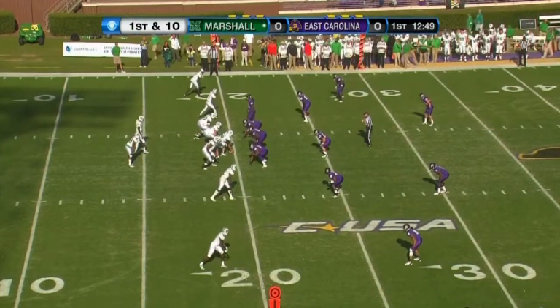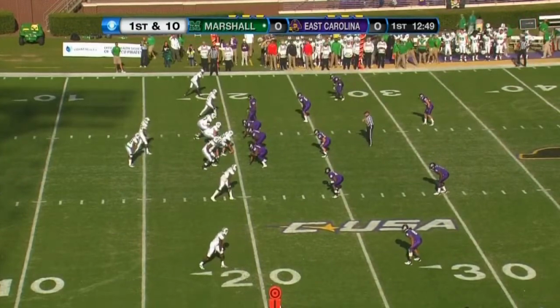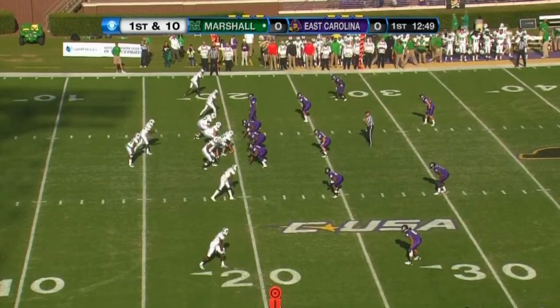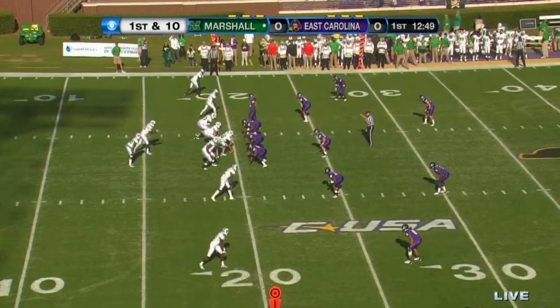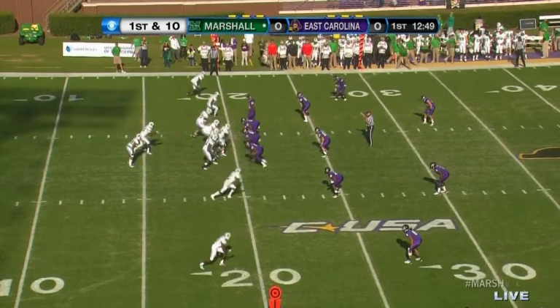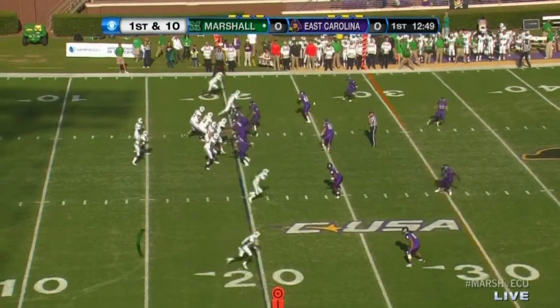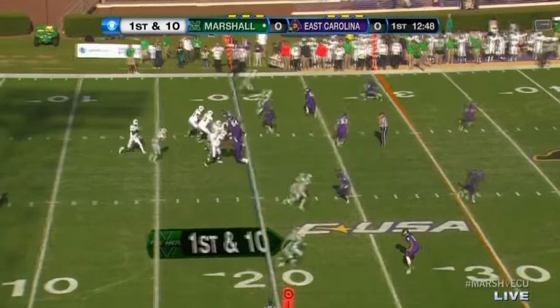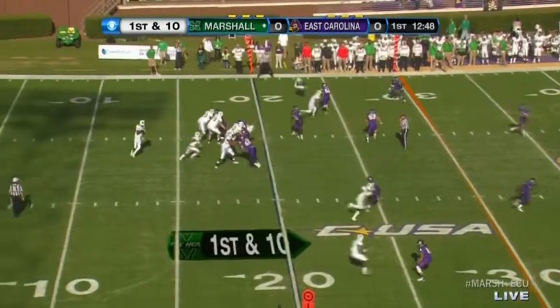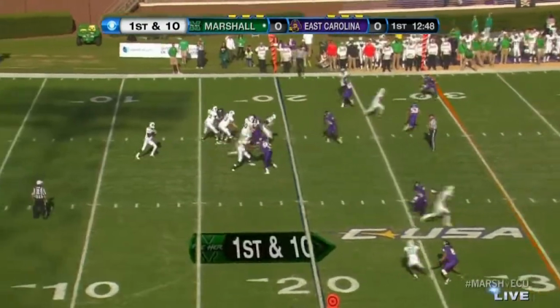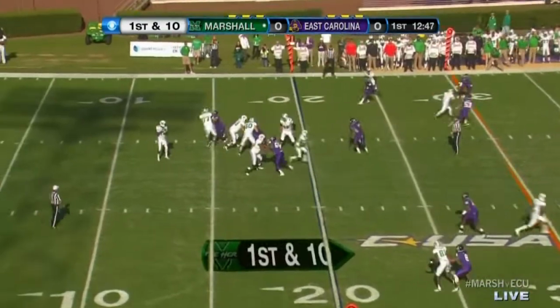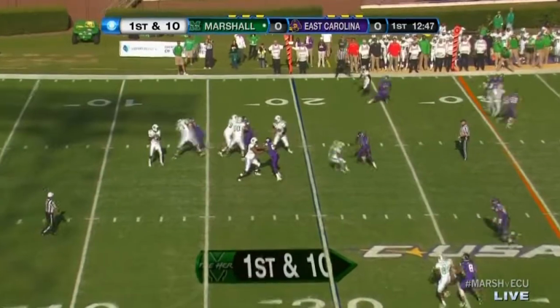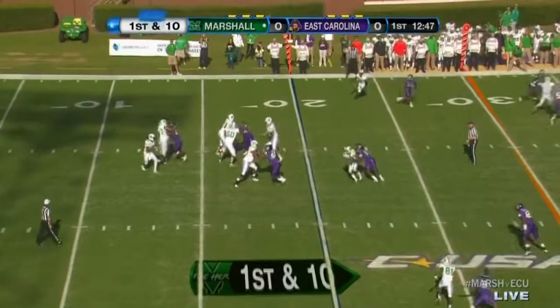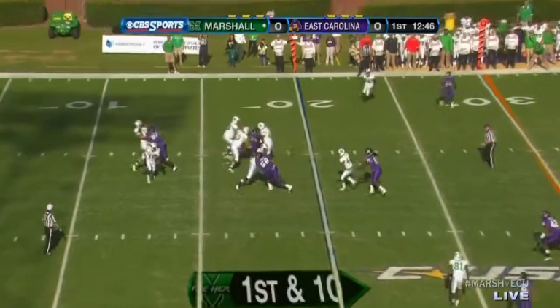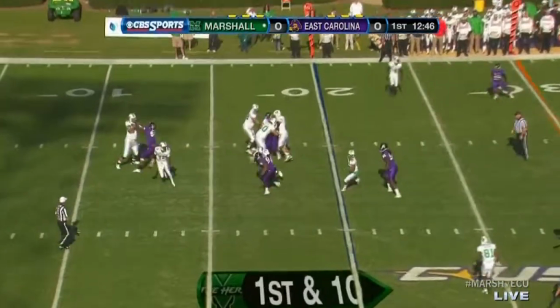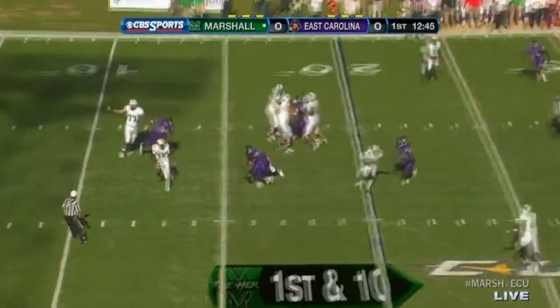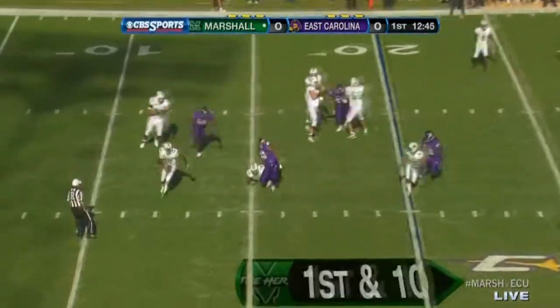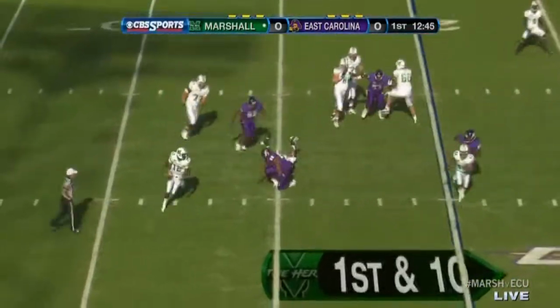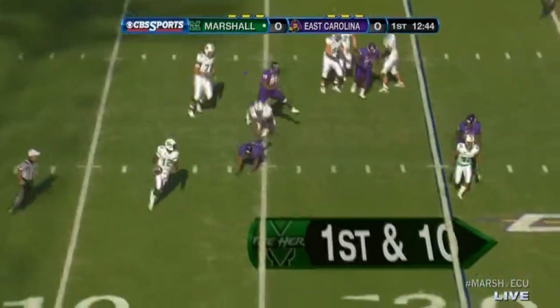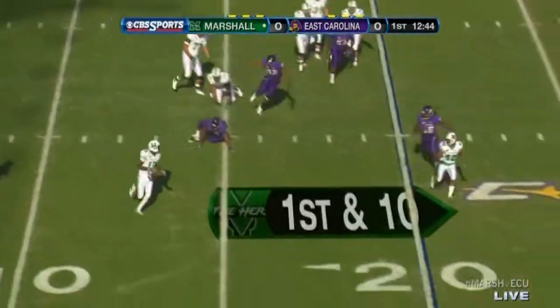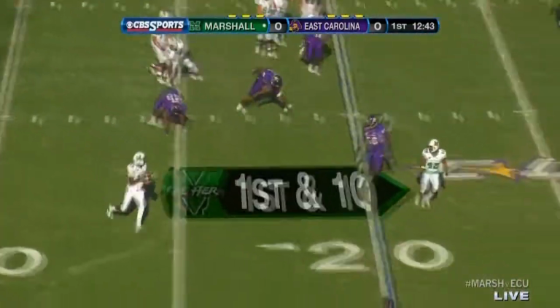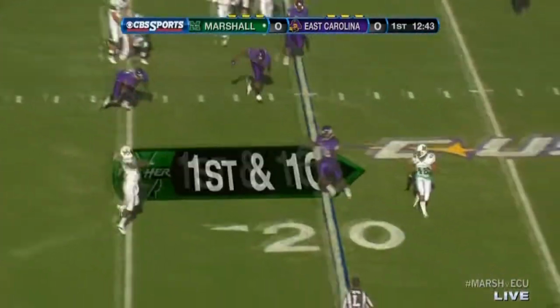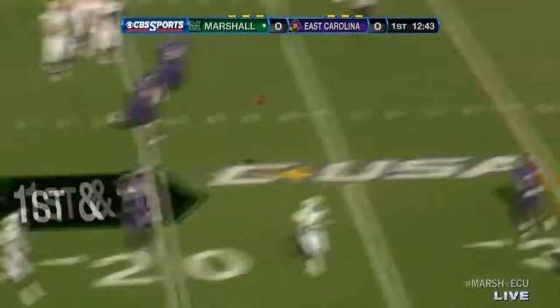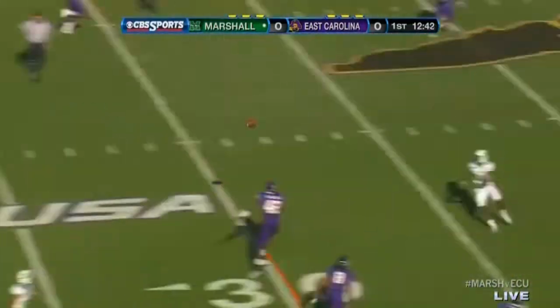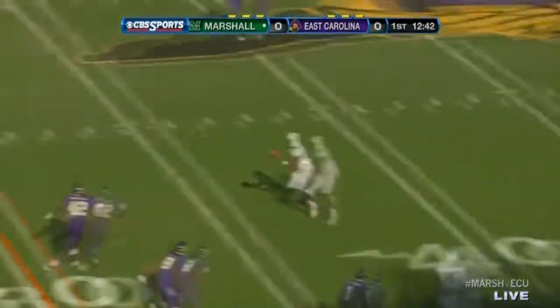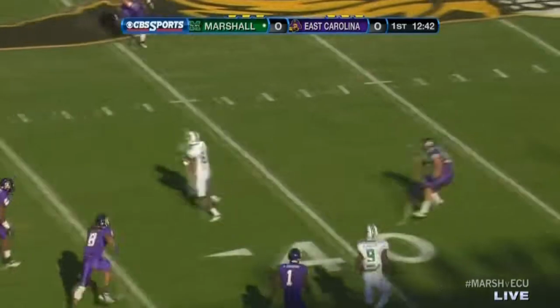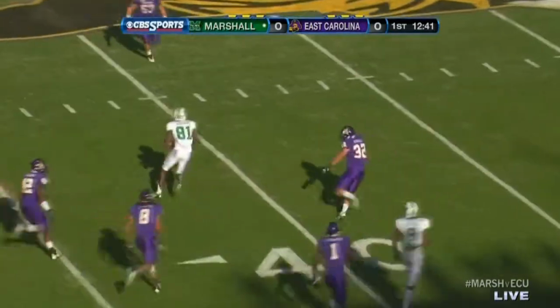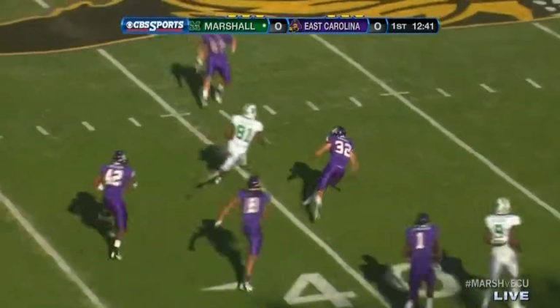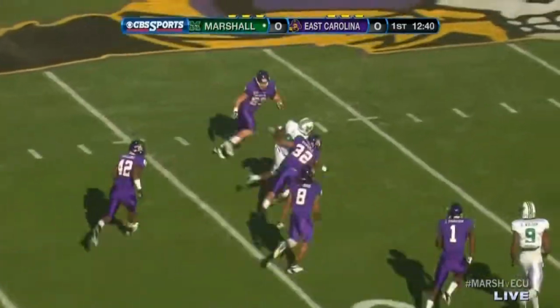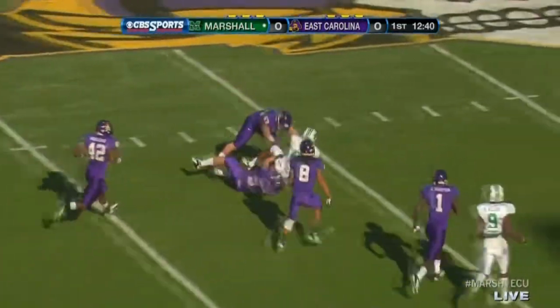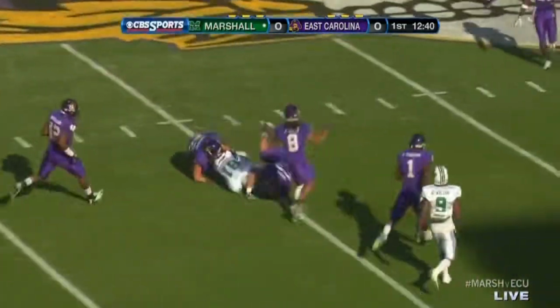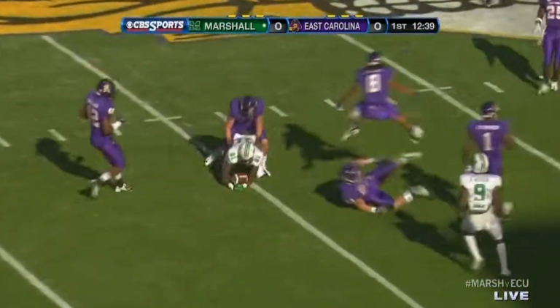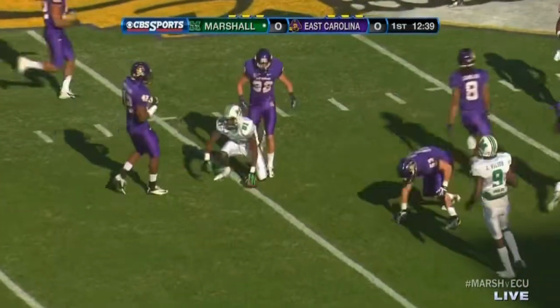Describe their offense this way: if you haven't seen it, it's probably like a hockey game on a football field. They love to go up-tempo. Kato fires — man open — it's caught at the 38-yard line.